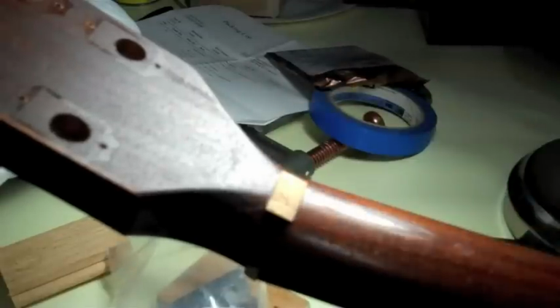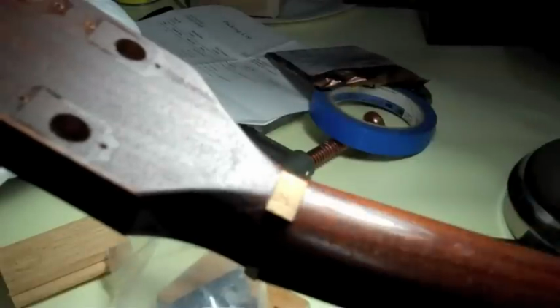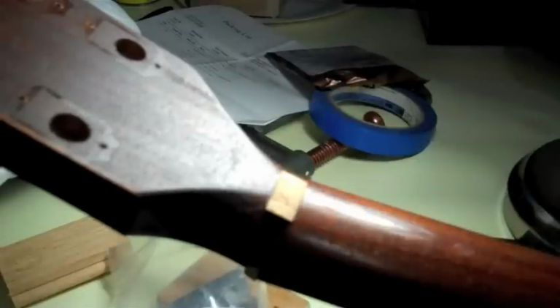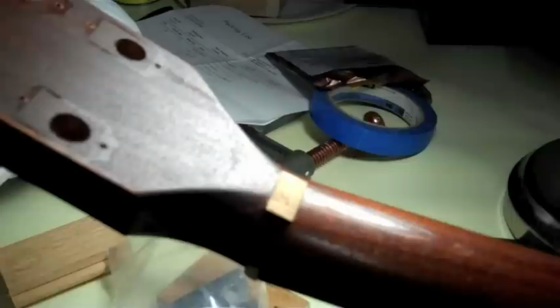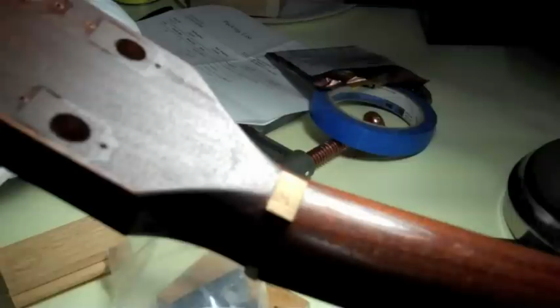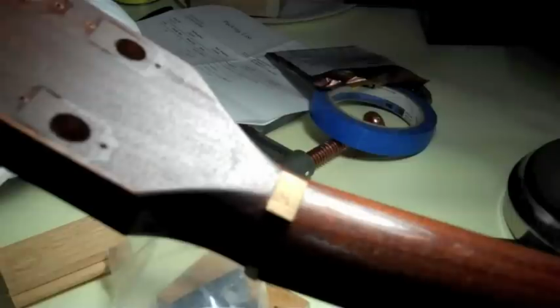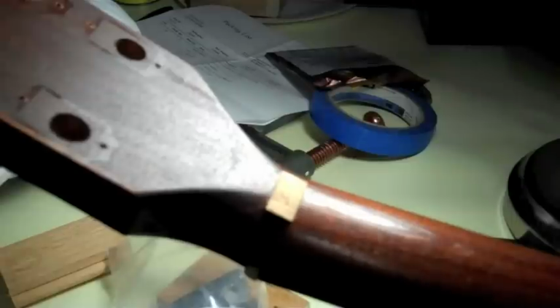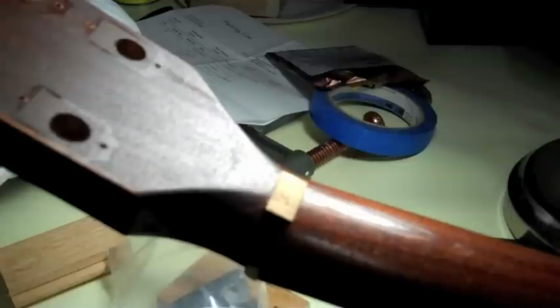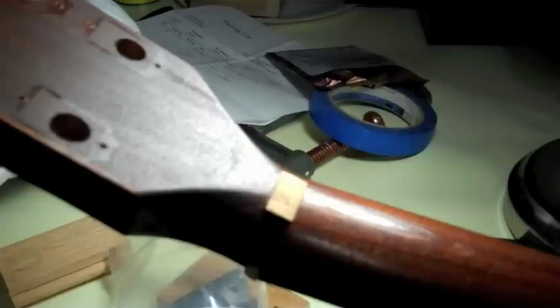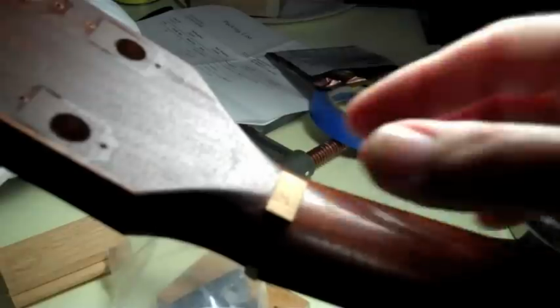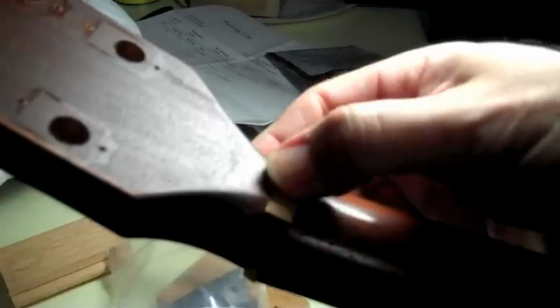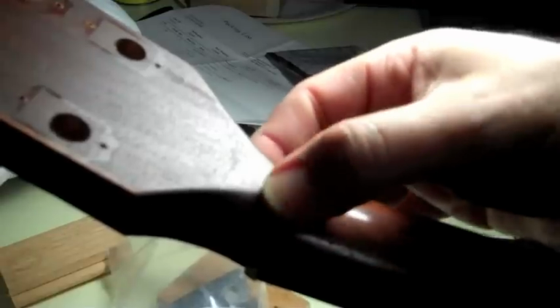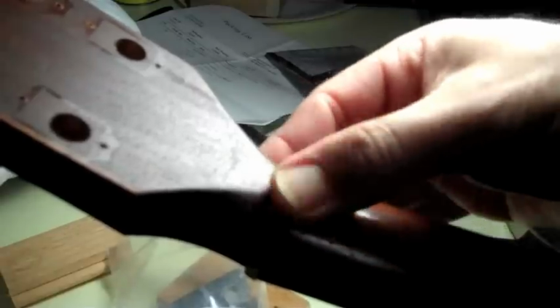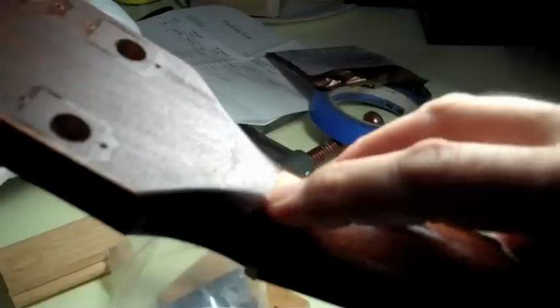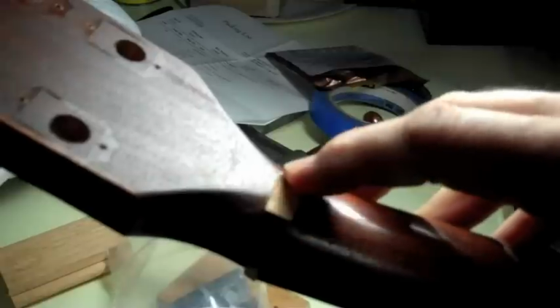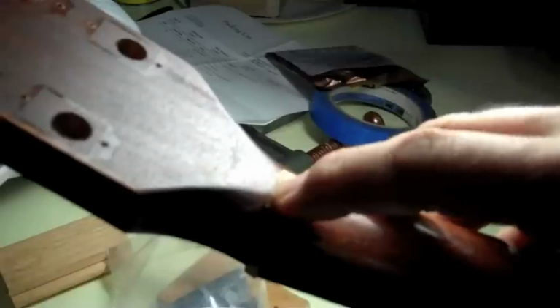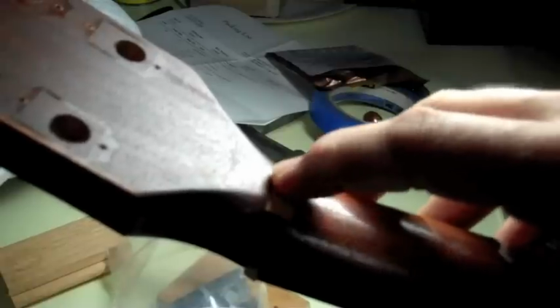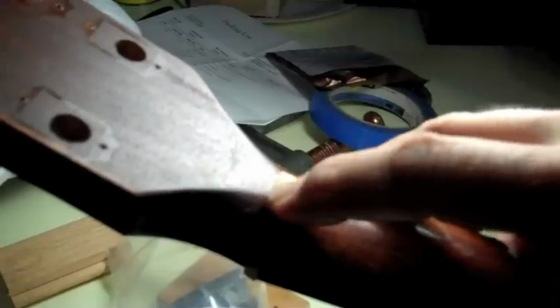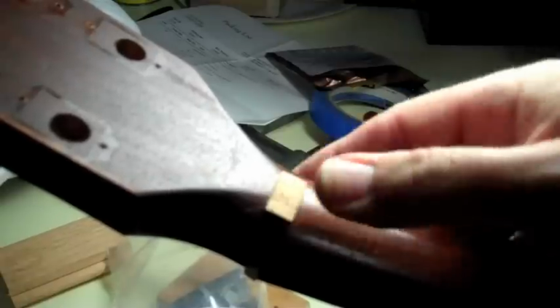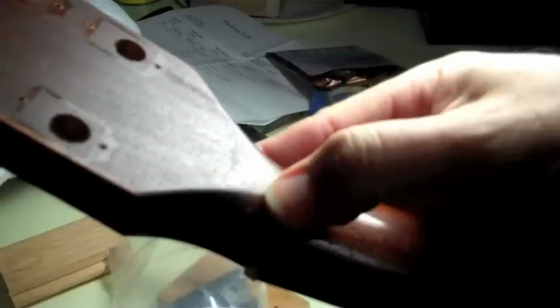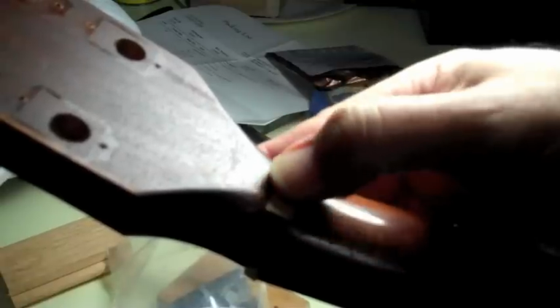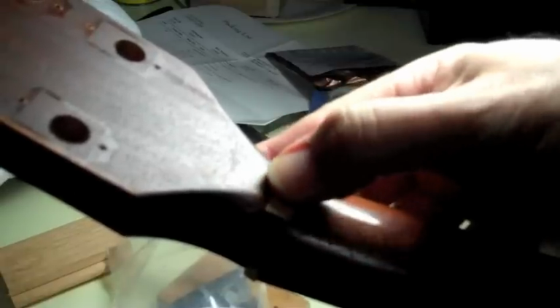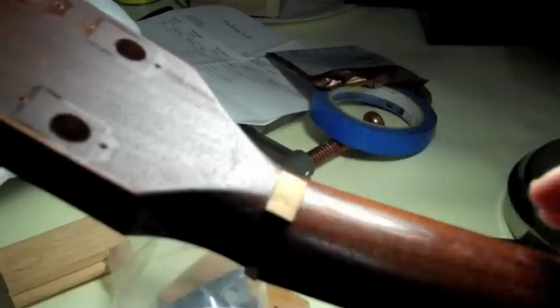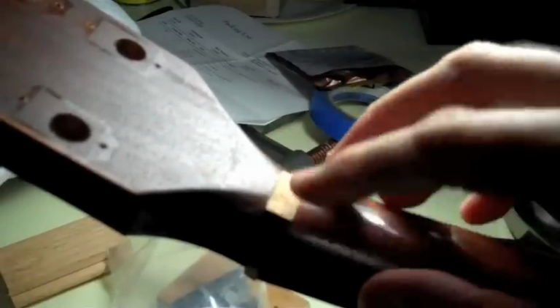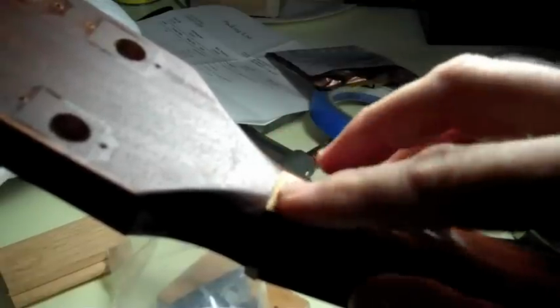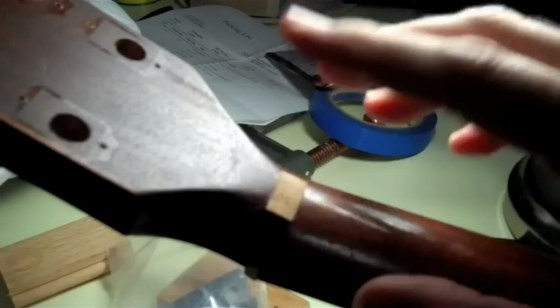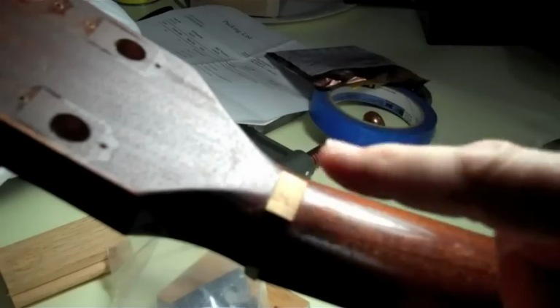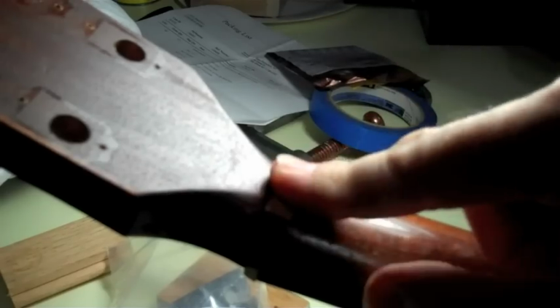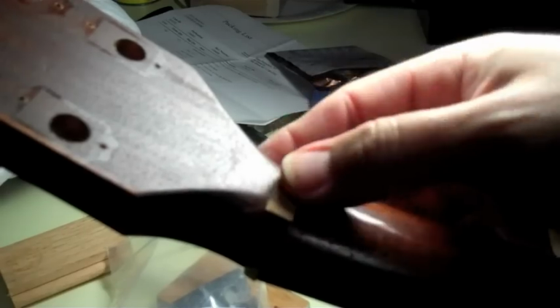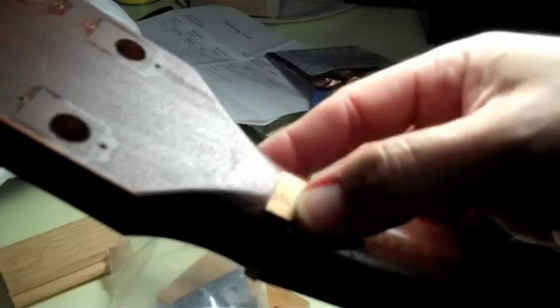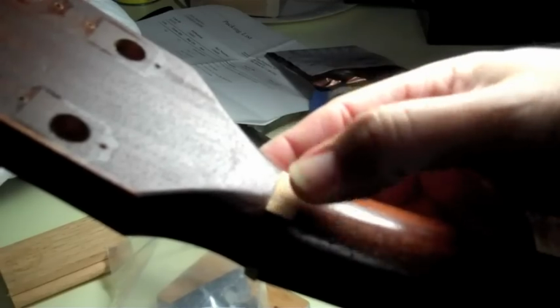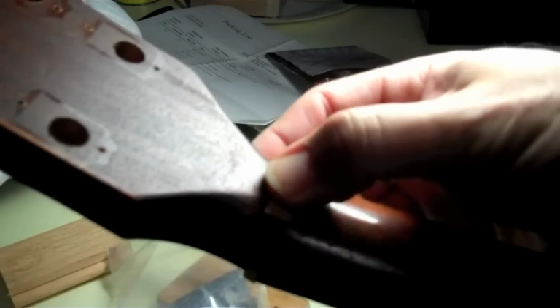The superglue is great — it's not crazy glue, it's different. It's called superglue and it's a different formula, but it works great for doing small guitar repairs like this and fixing binding, because you can press it down really quick and it sets very fast. You have to make sure you do it fast because once it sets, that's the end of it.